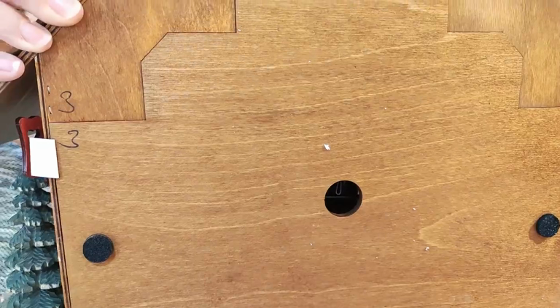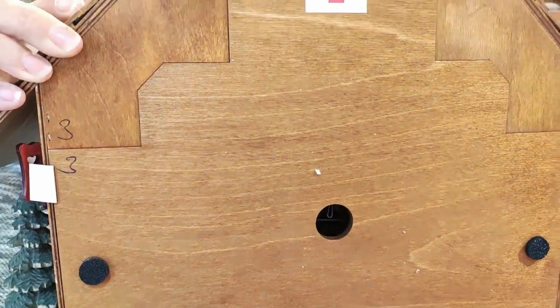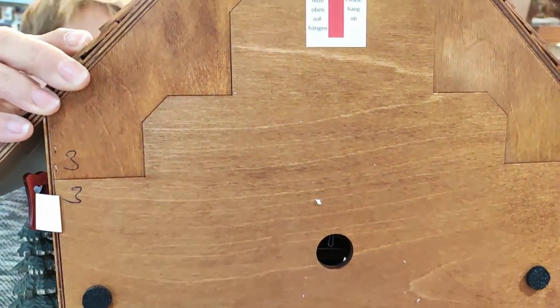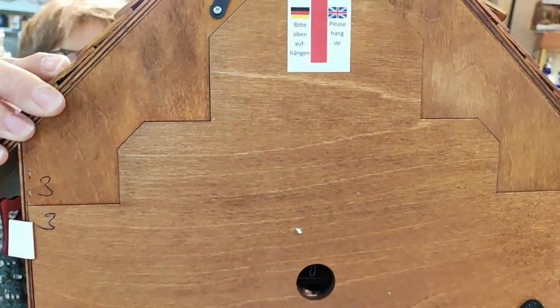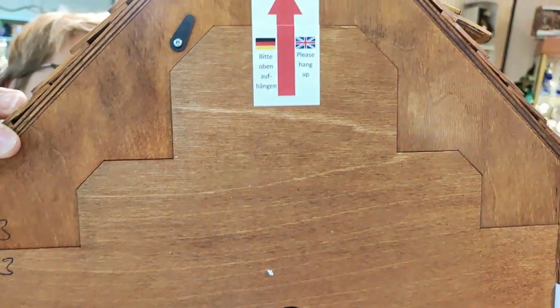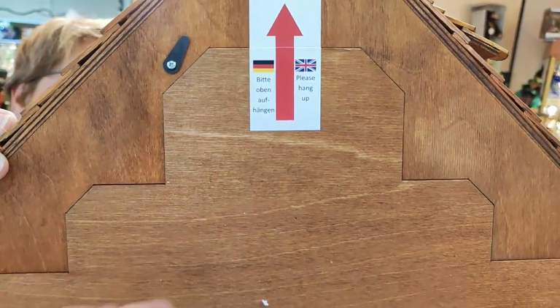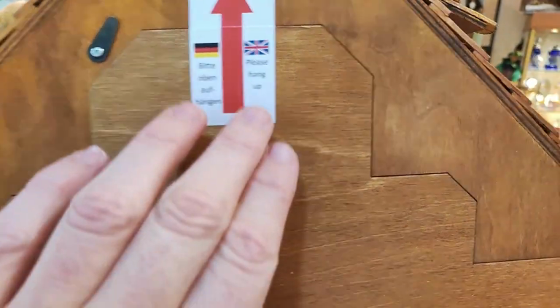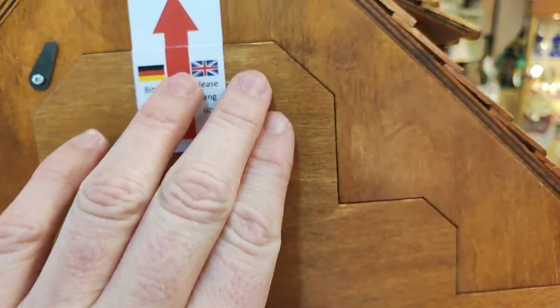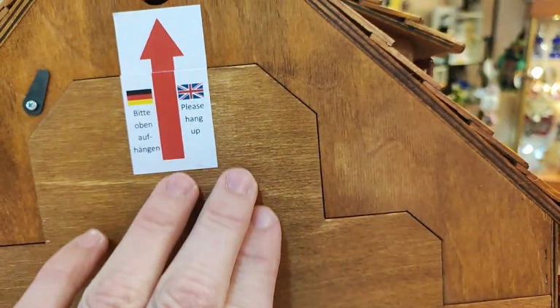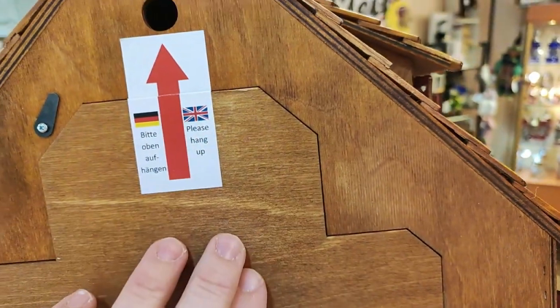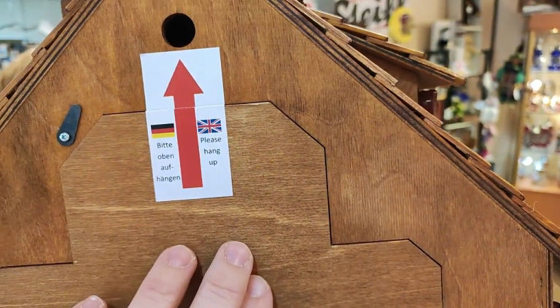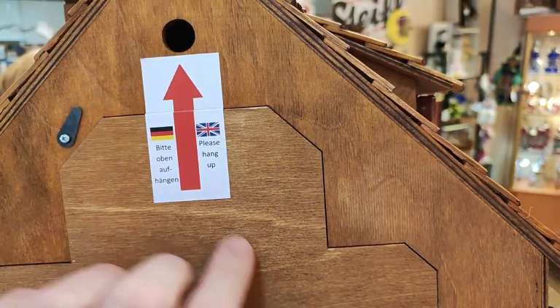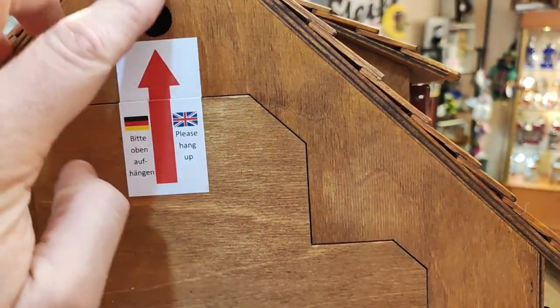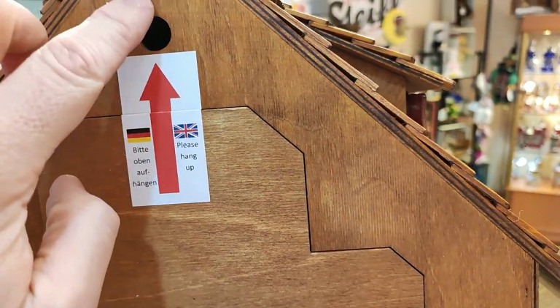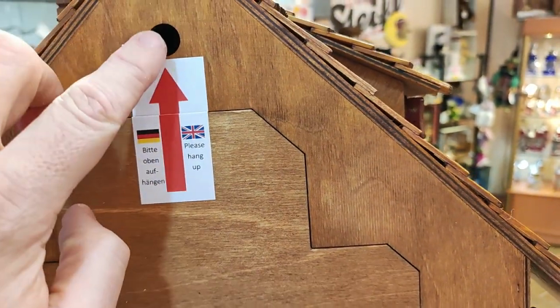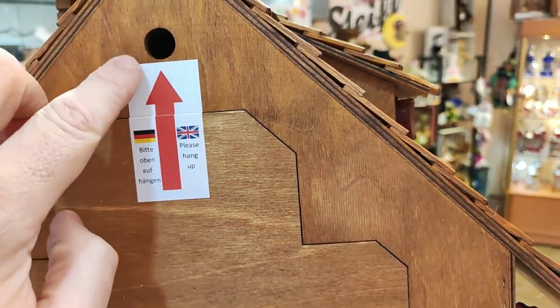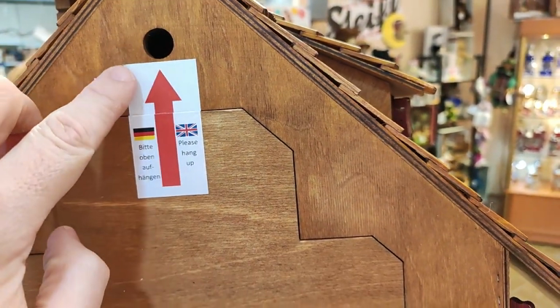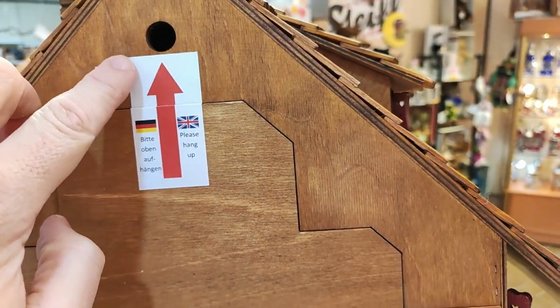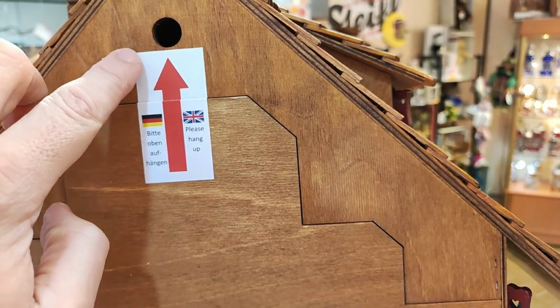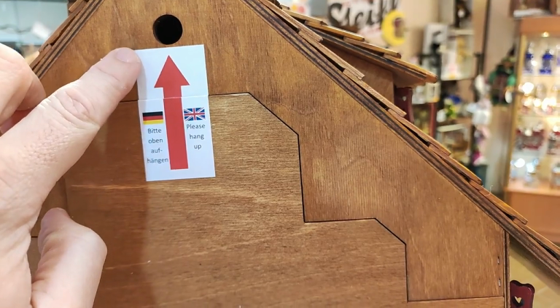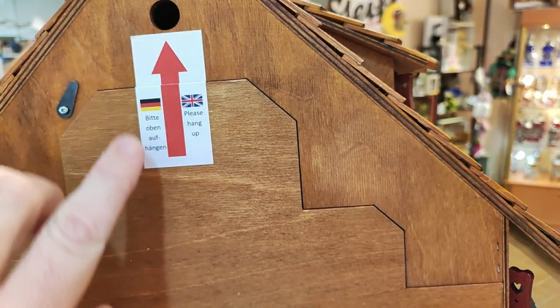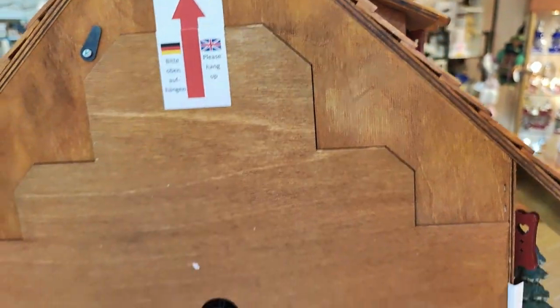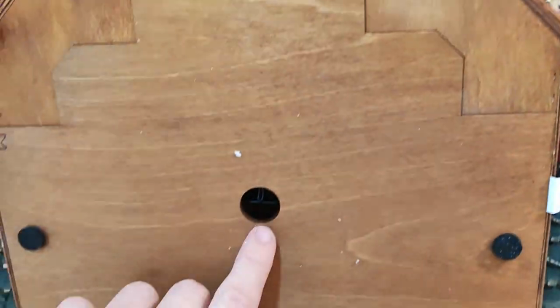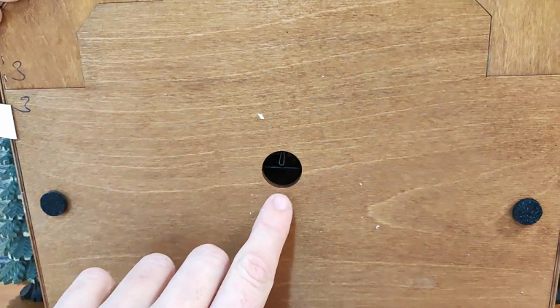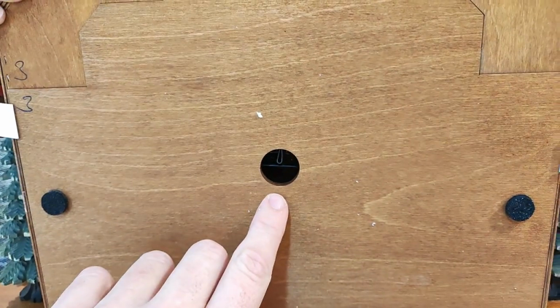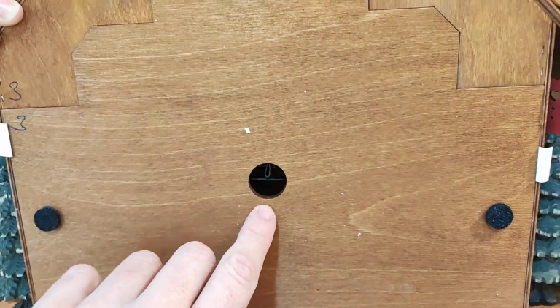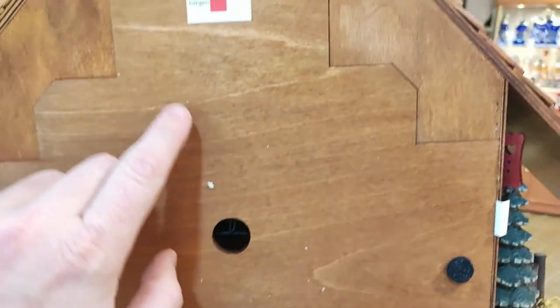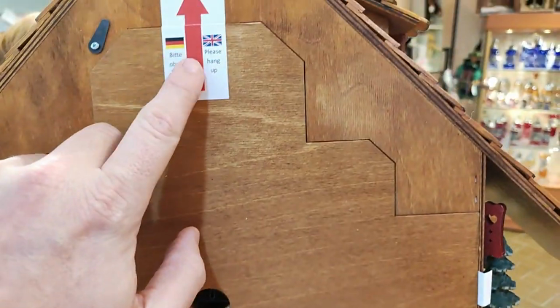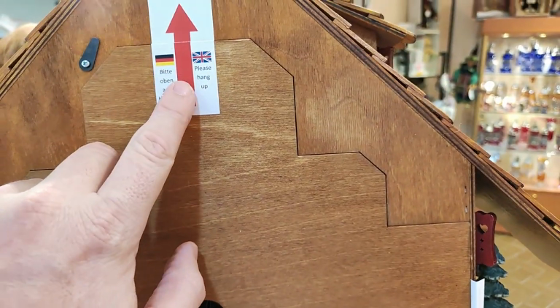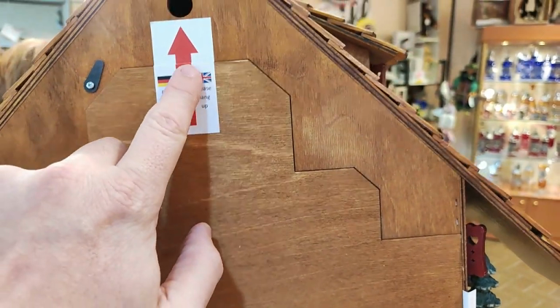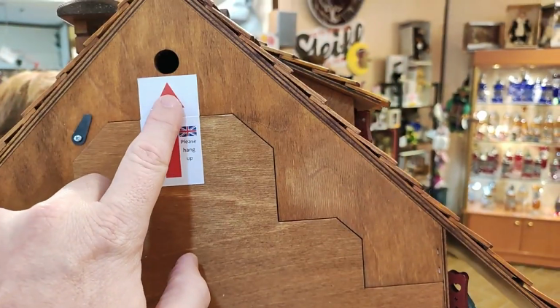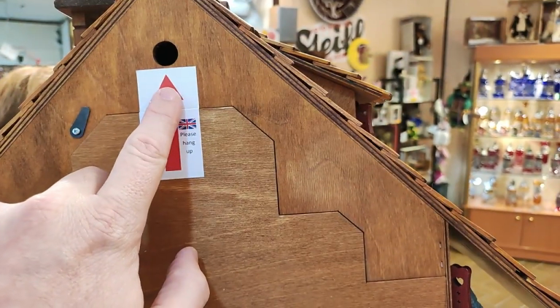The manufacturer also put a new hint here: please hang up the cuckoo clock in the hole above and not in the one below. So always use the upper part.